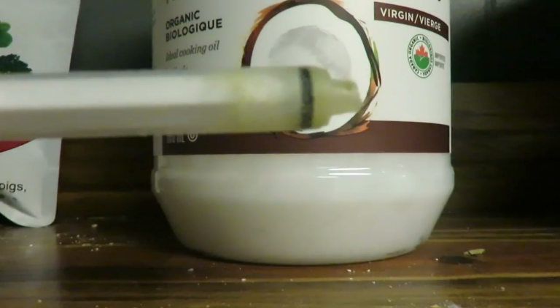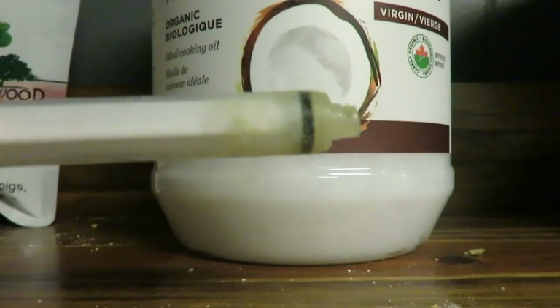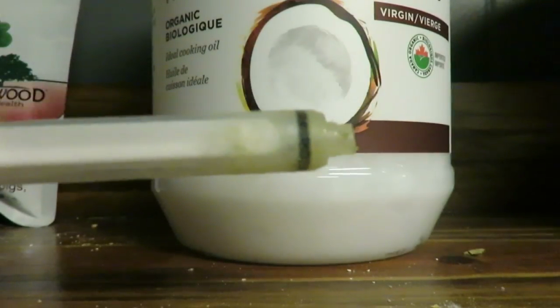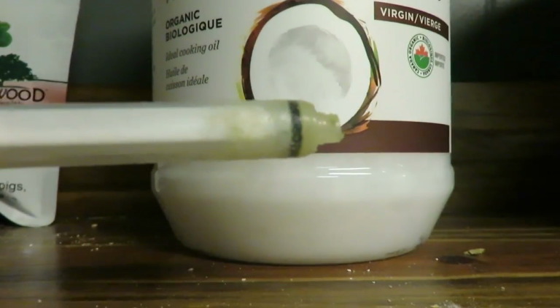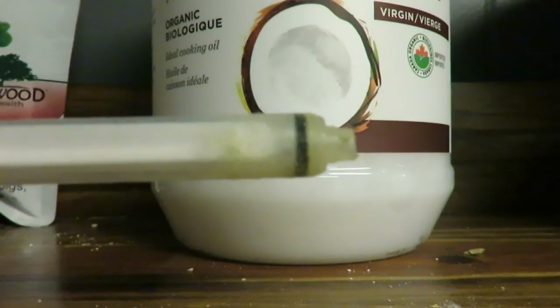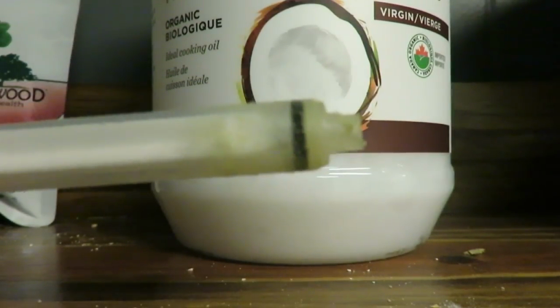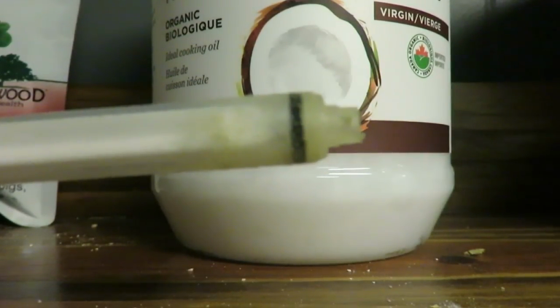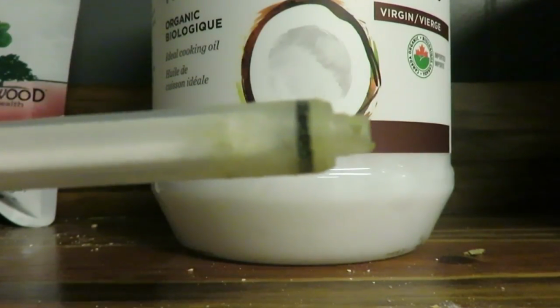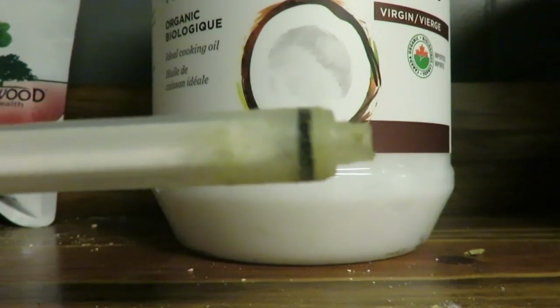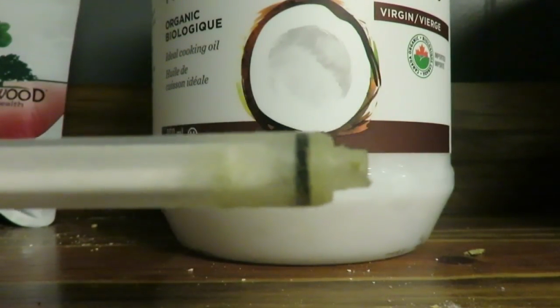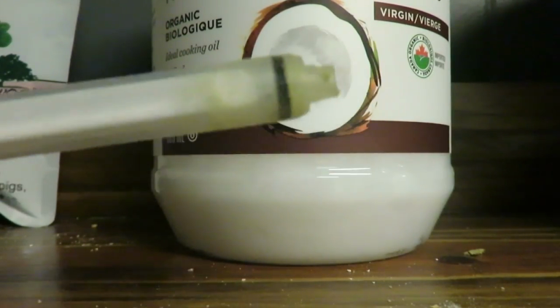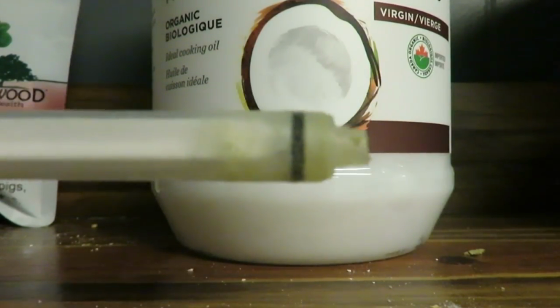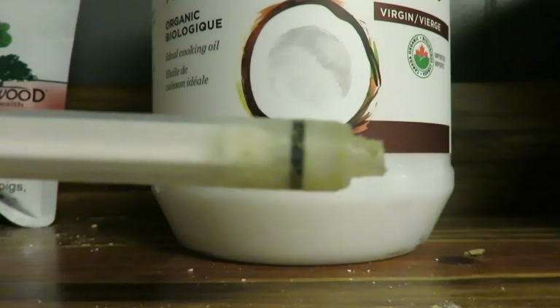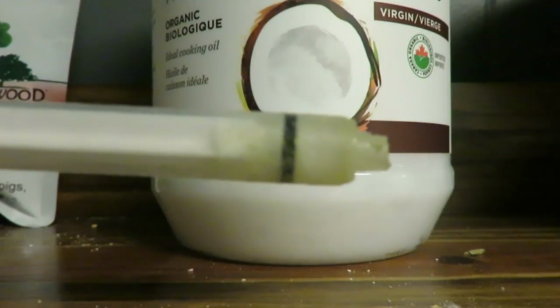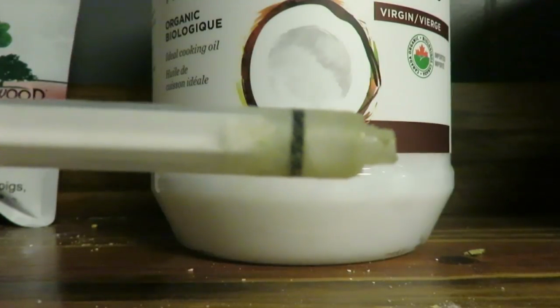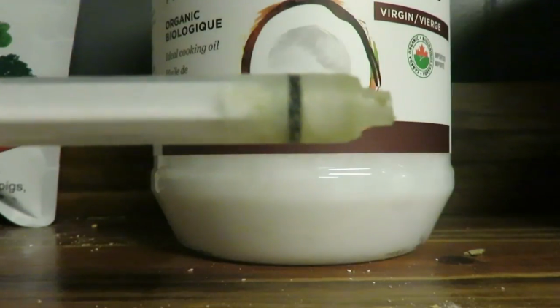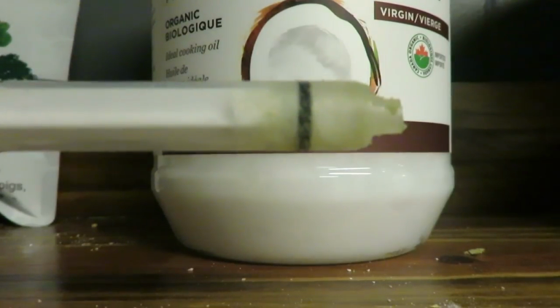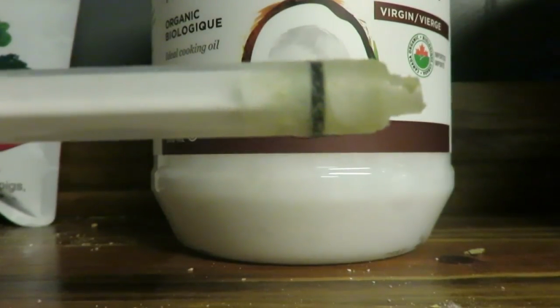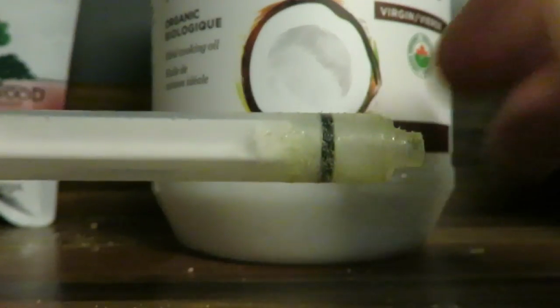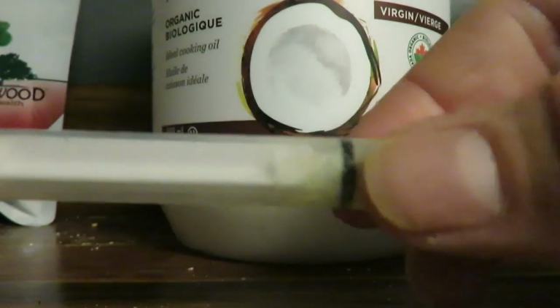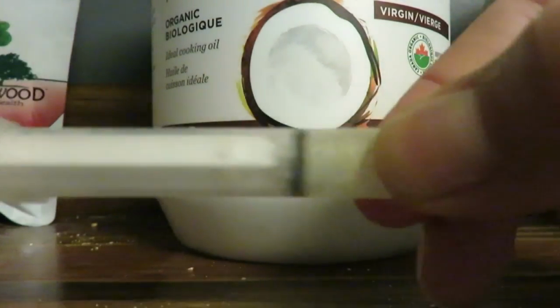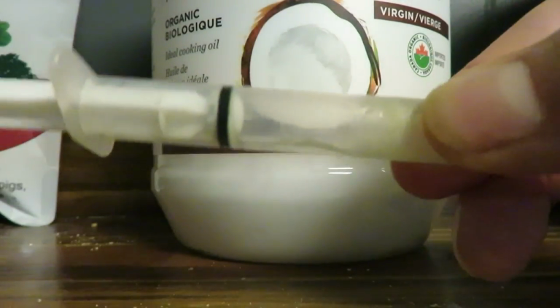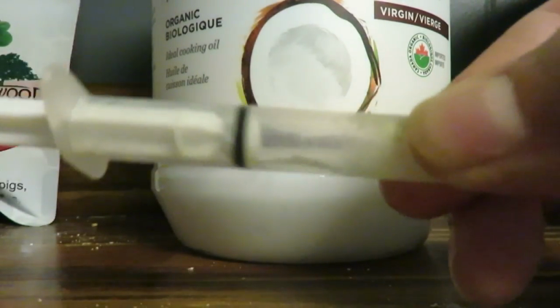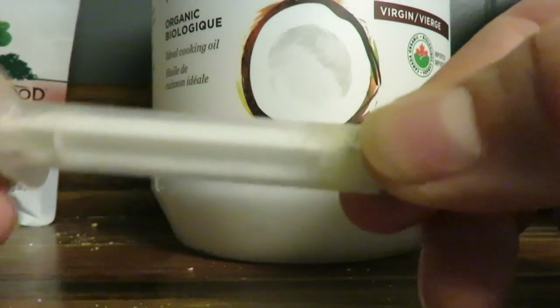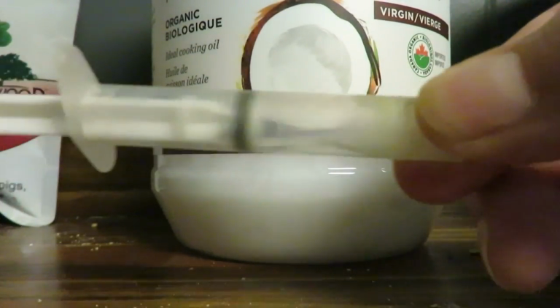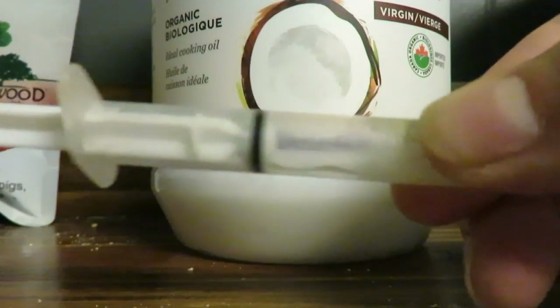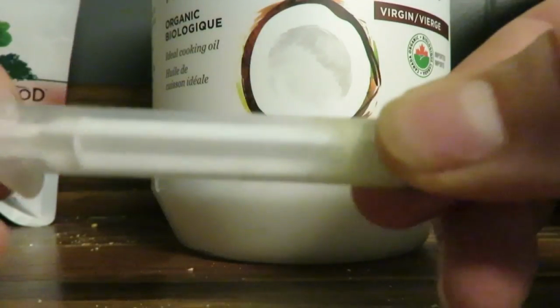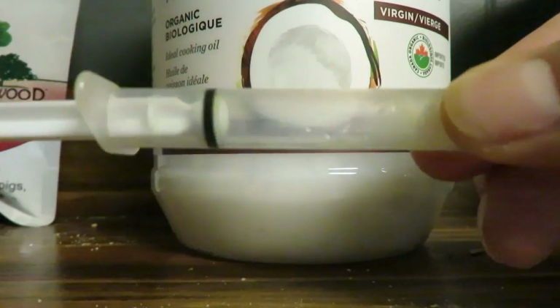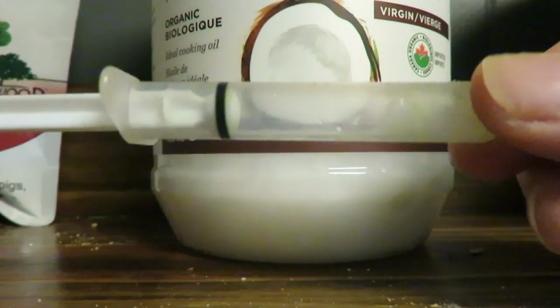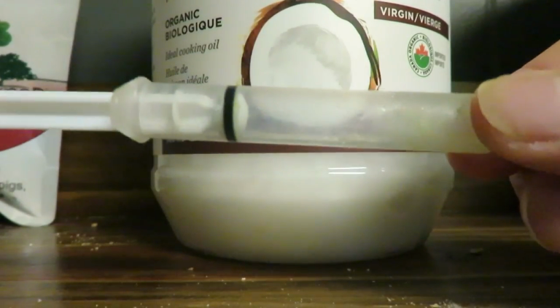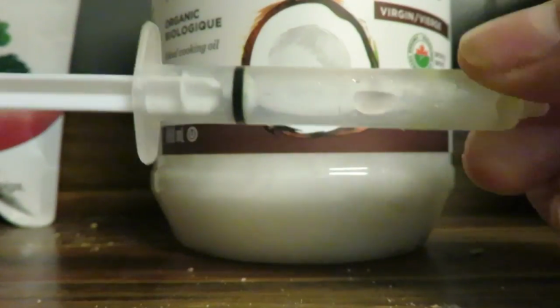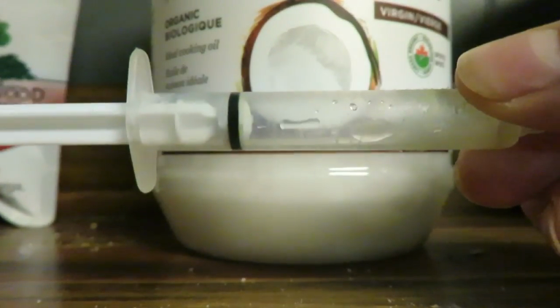I only do this for my hand feeding syringes. You wouldn't want to do this for medication syringes — throw those out and get a new one. But for hand feeding, coconut oil is perfectly safe and is not going to interact with the food you're feeding.